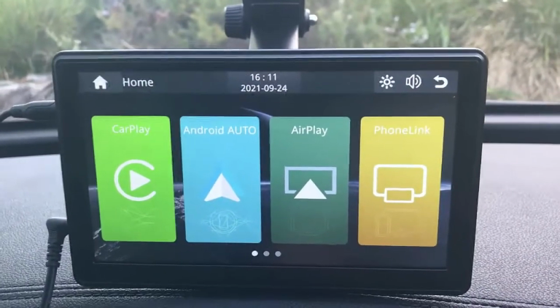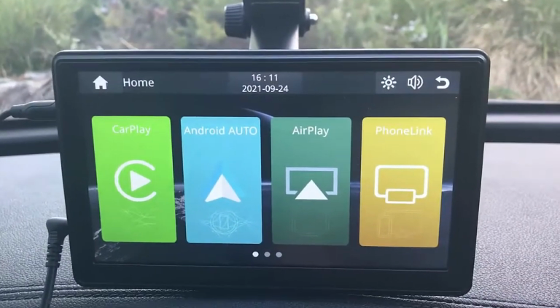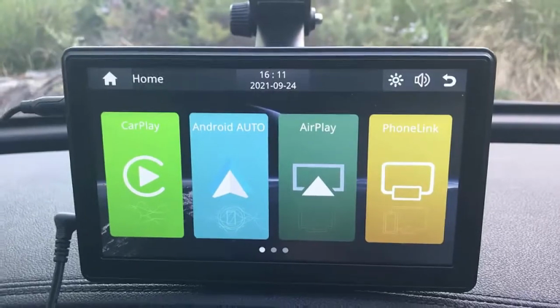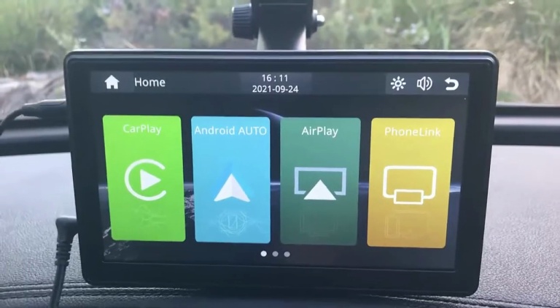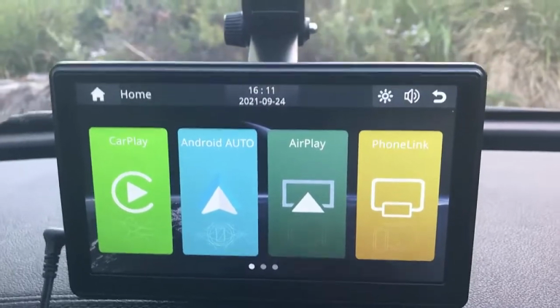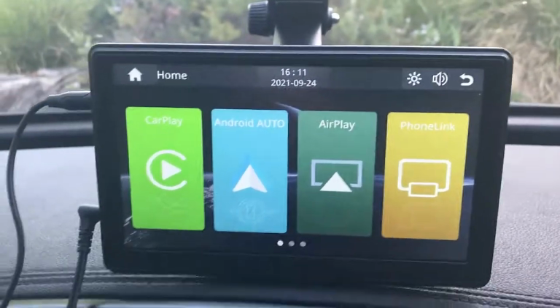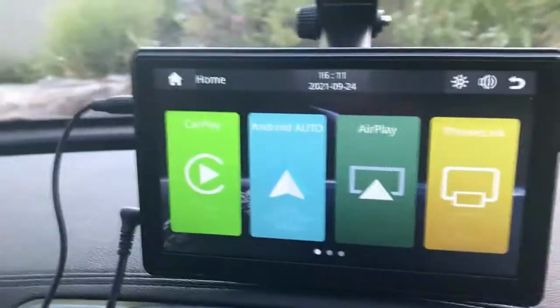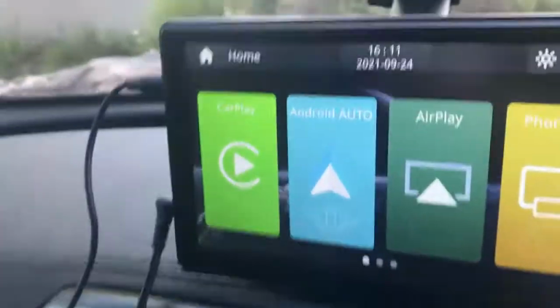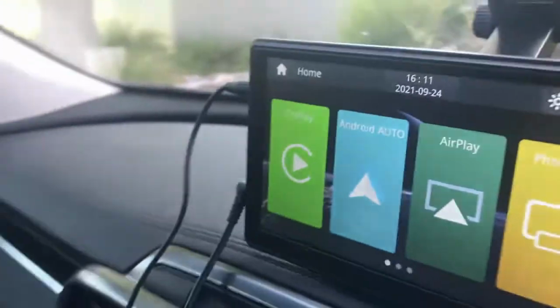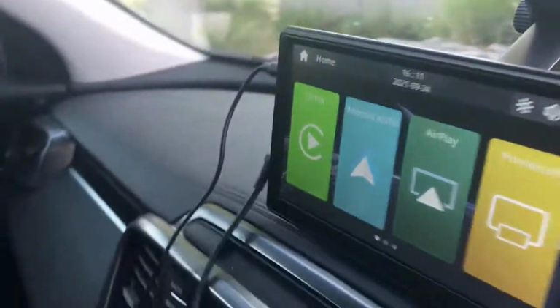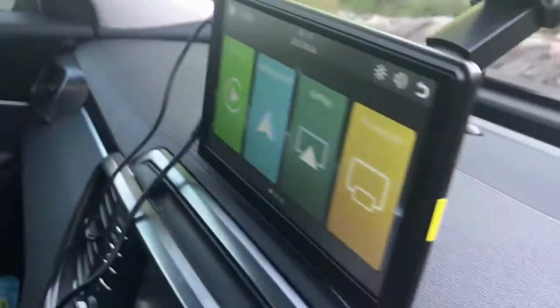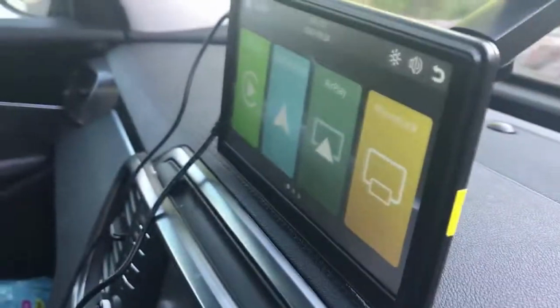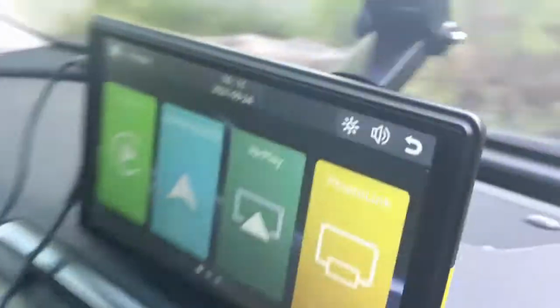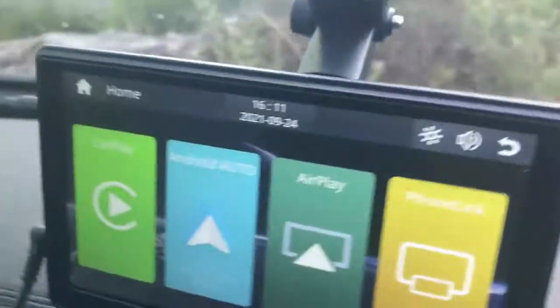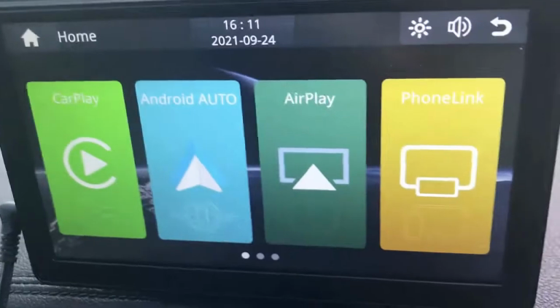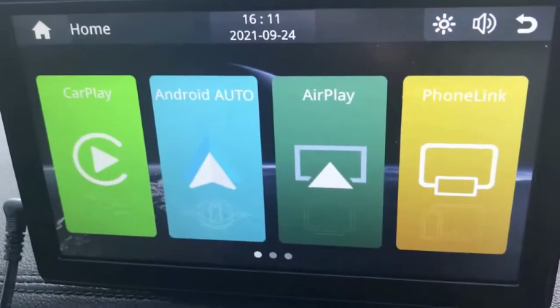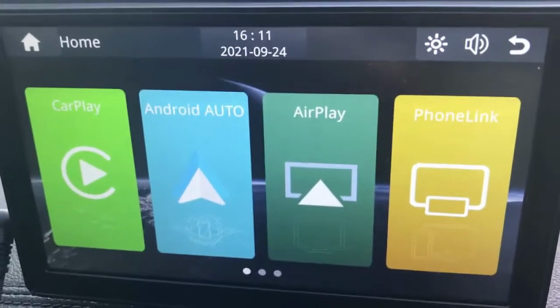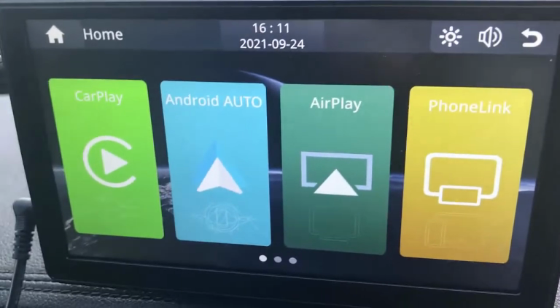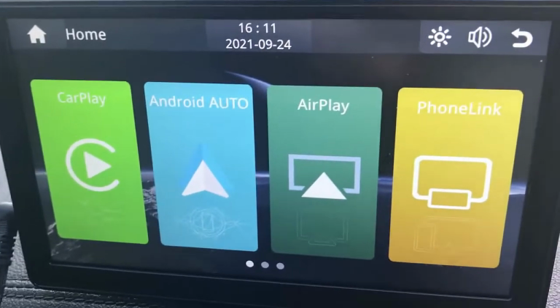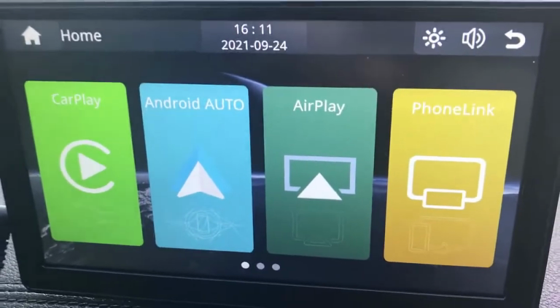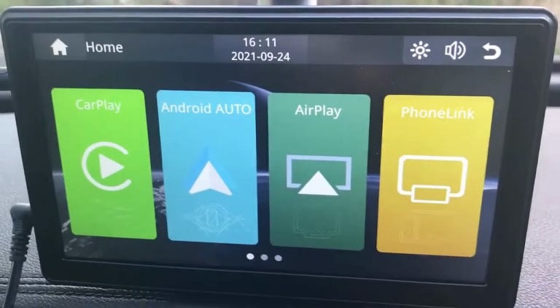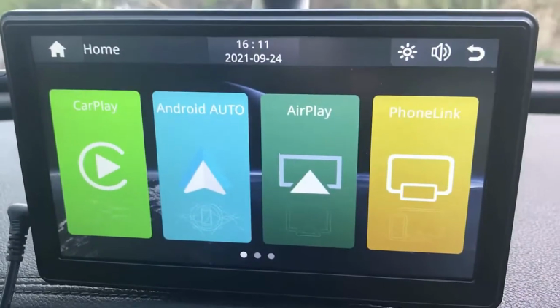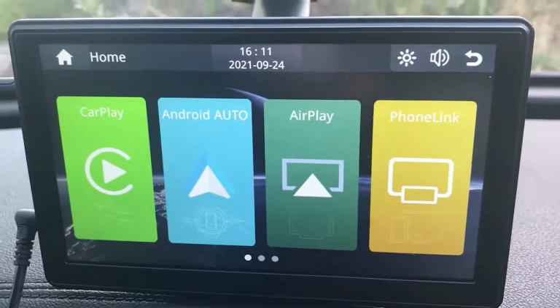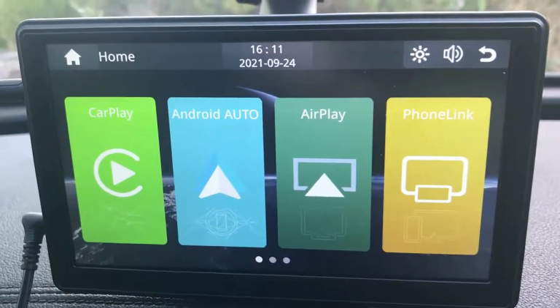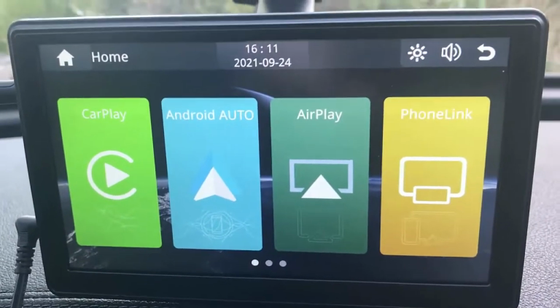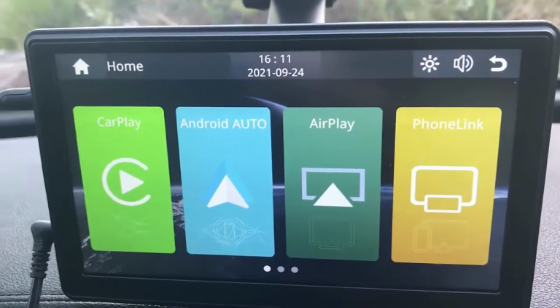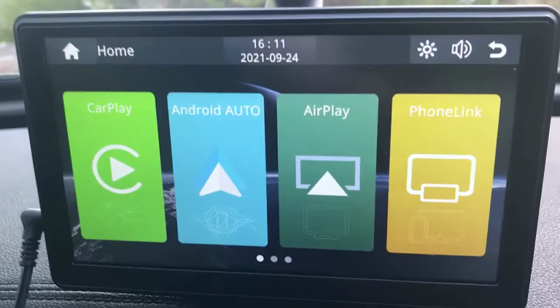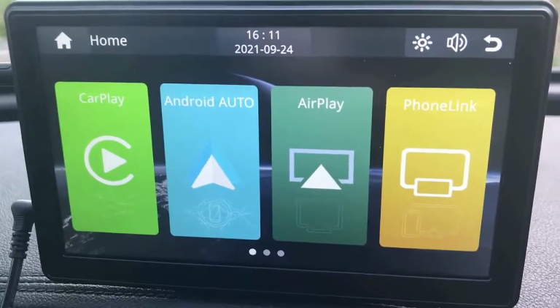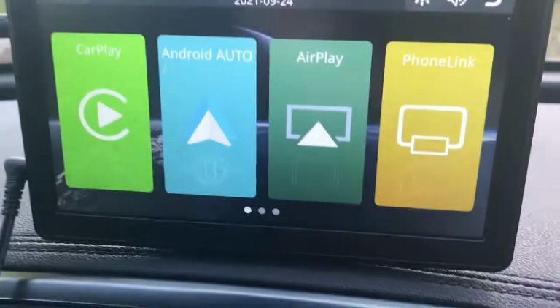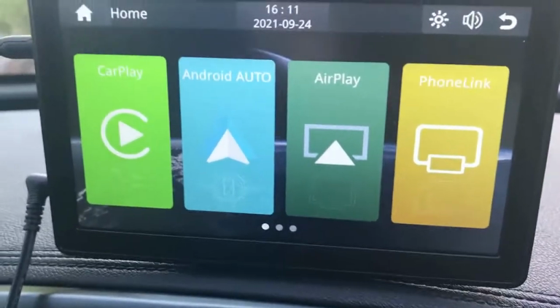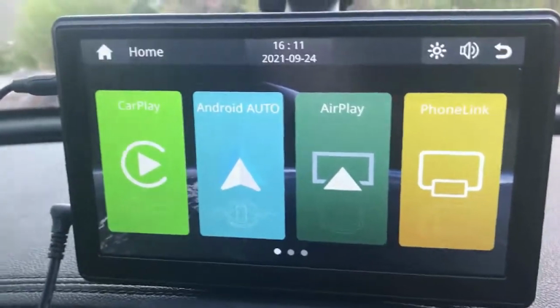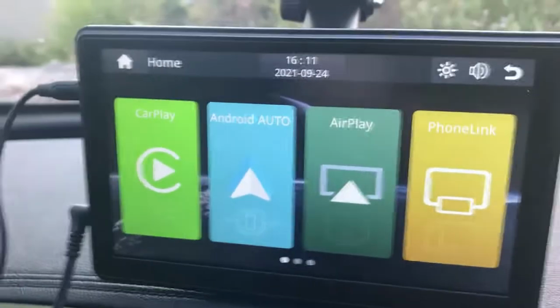It's a straight screen — just a screen, to be honest — with everything you need in order to connect directly, wirelessly, with your mobile phone and get all your apps into your car.